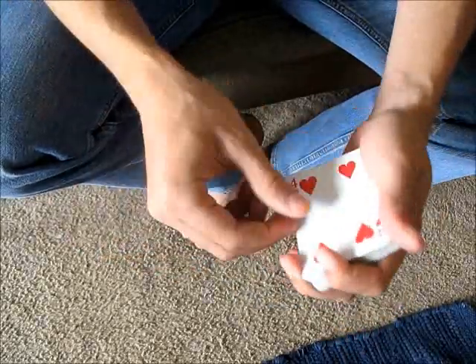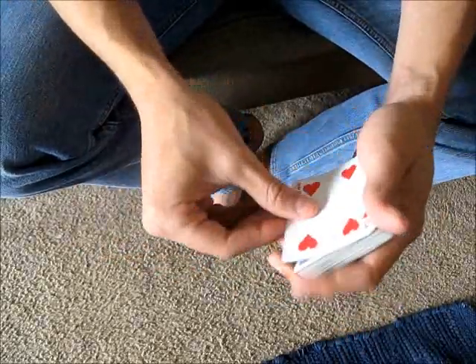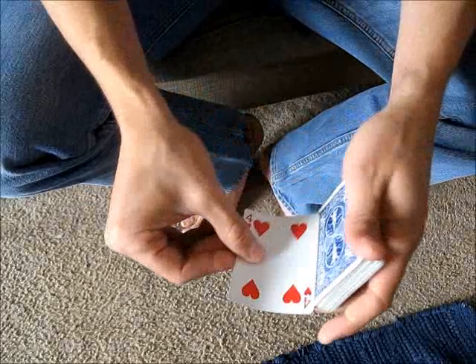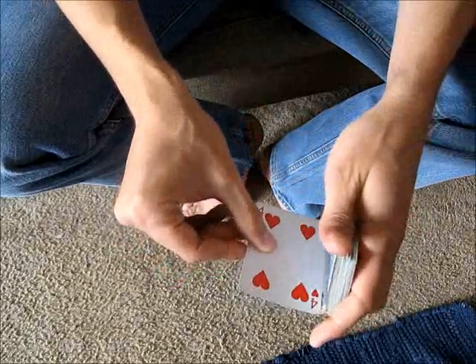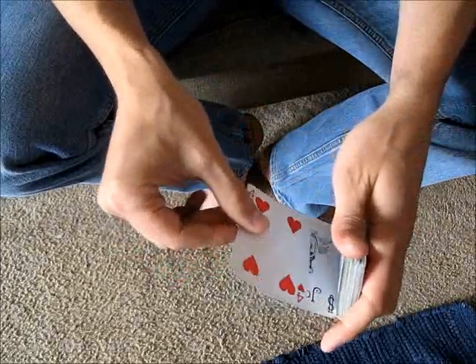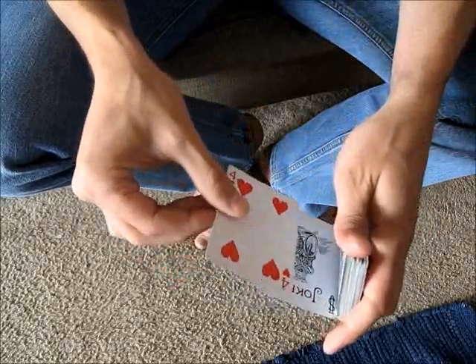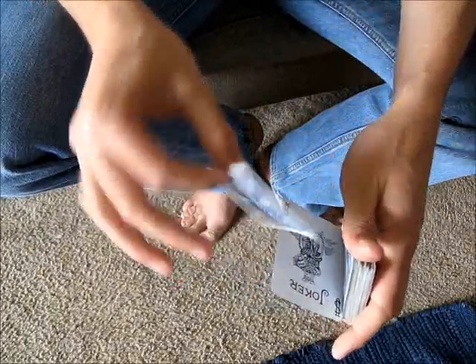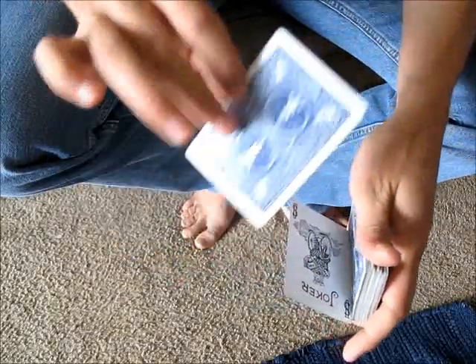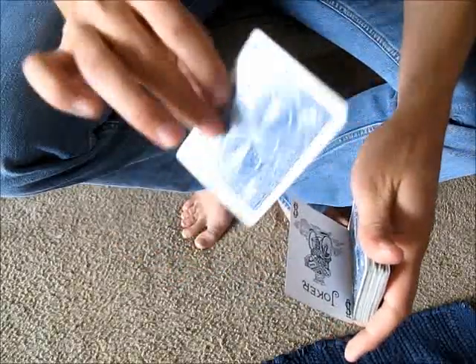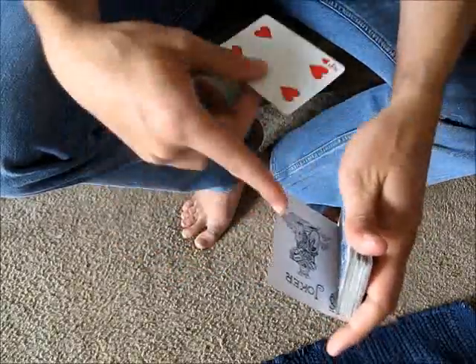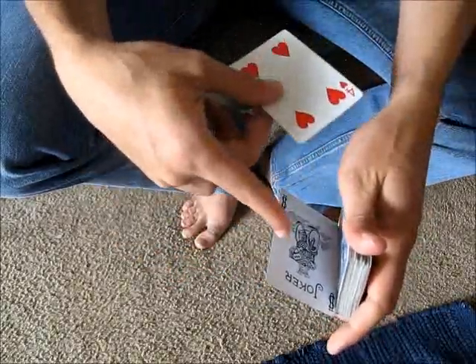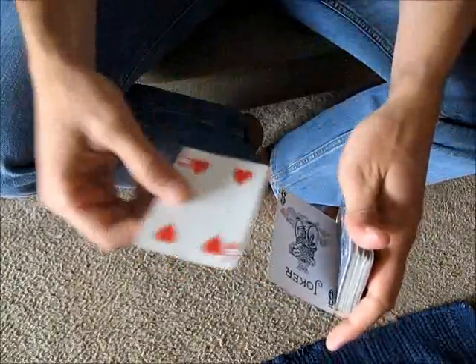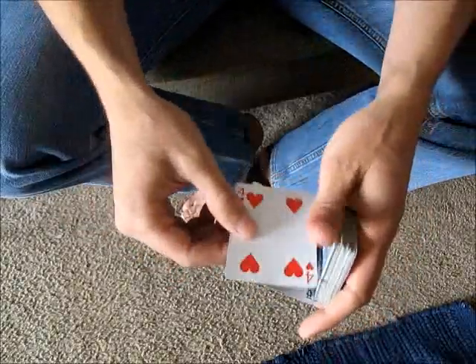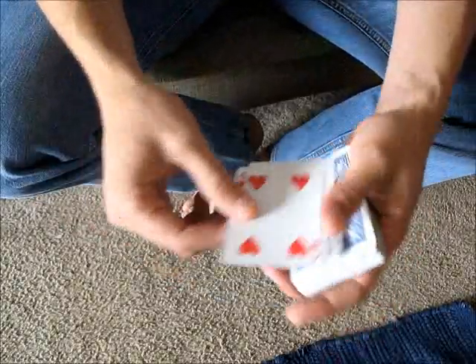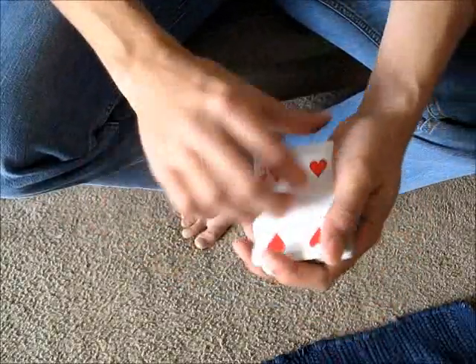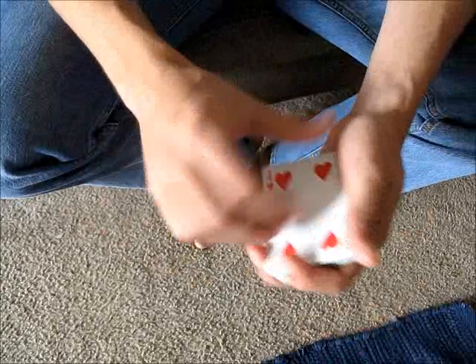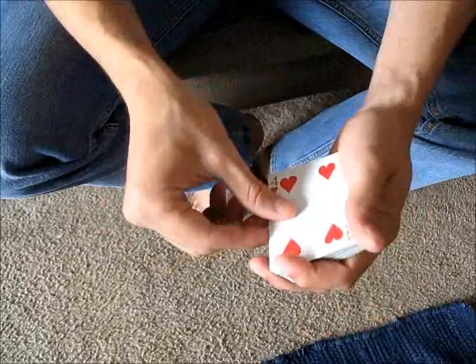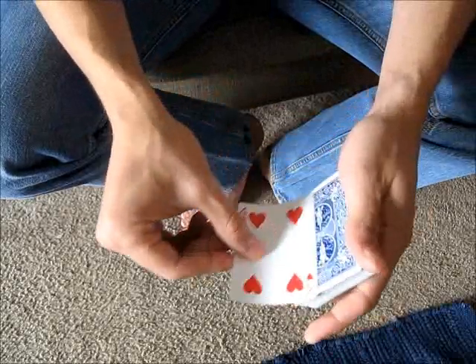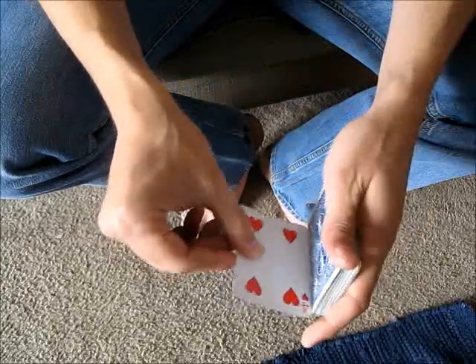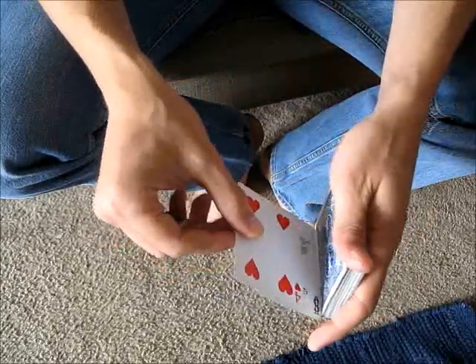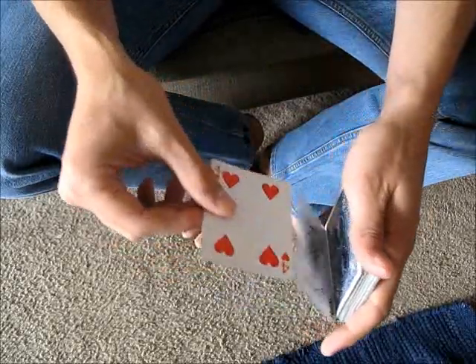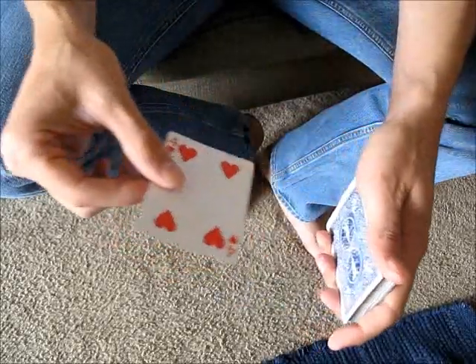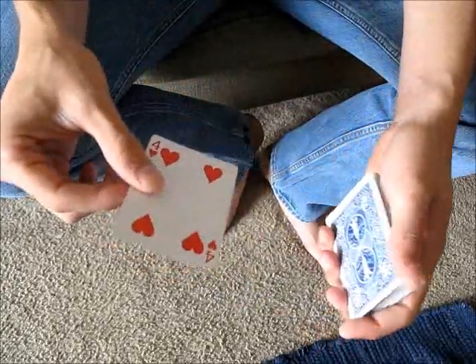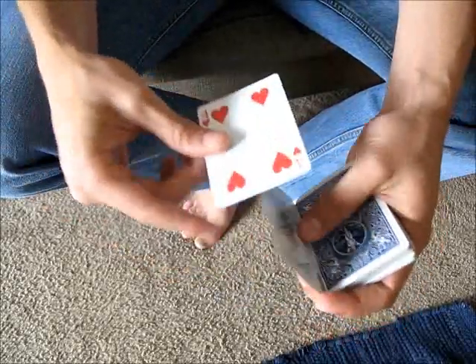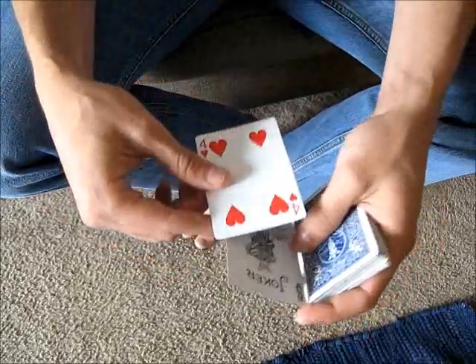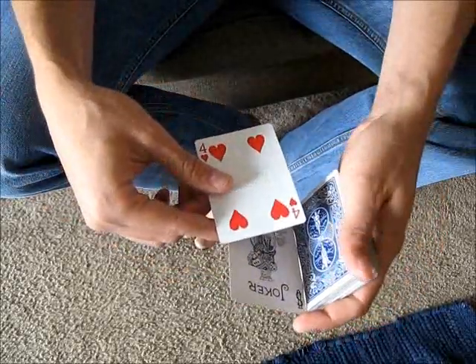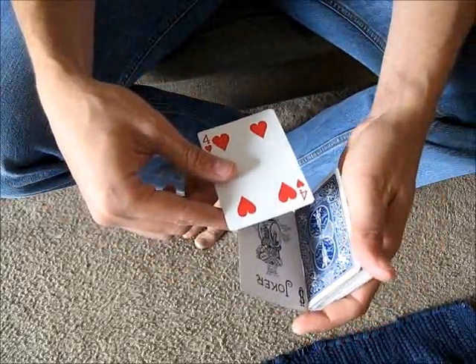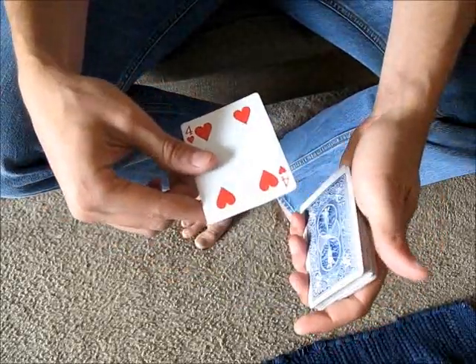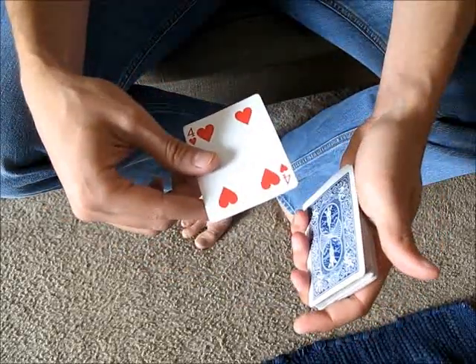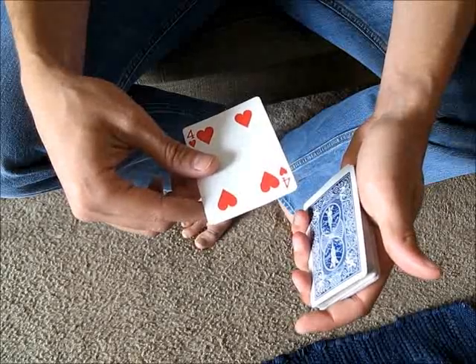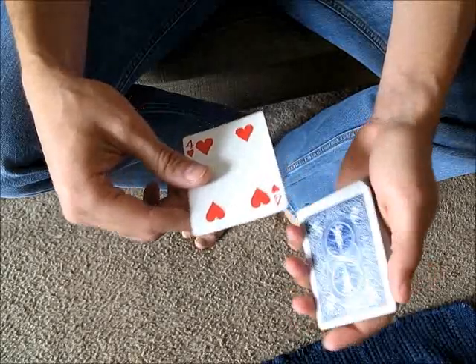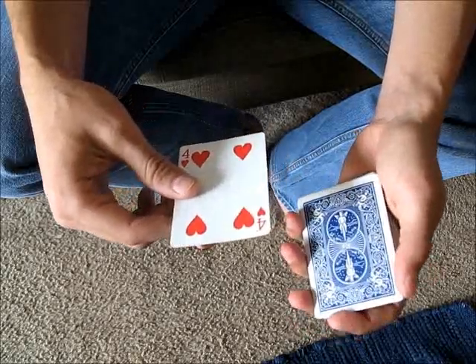So you just slide down, grip, and then you just release with this hand as well your grip from that card. So you come across, slide, and then all you're going to do is just allow that card to fall on top of the deck.